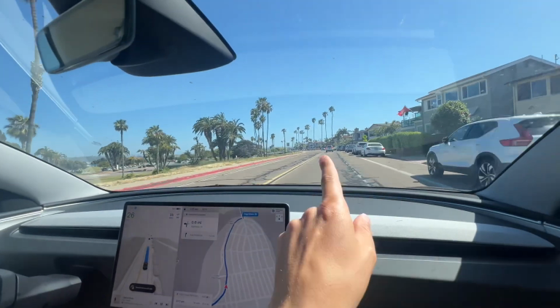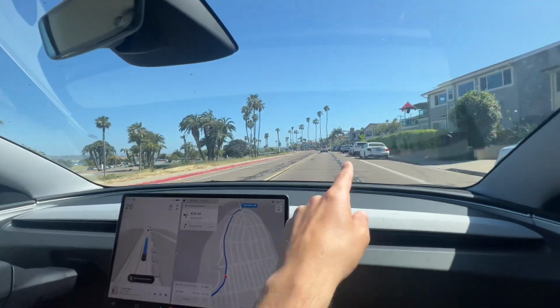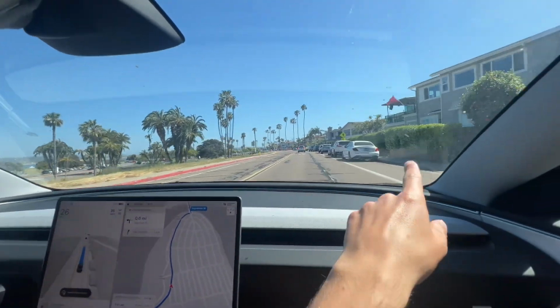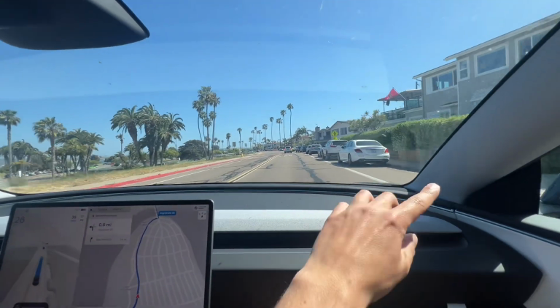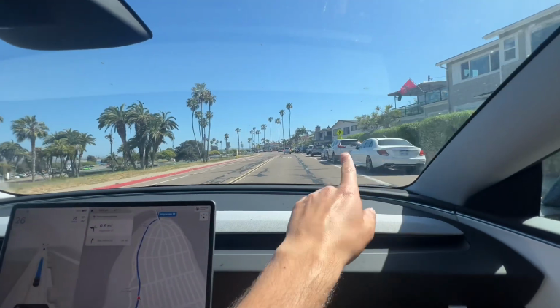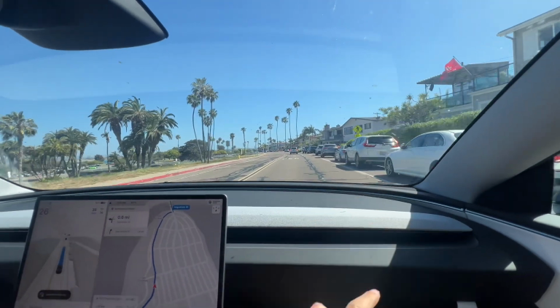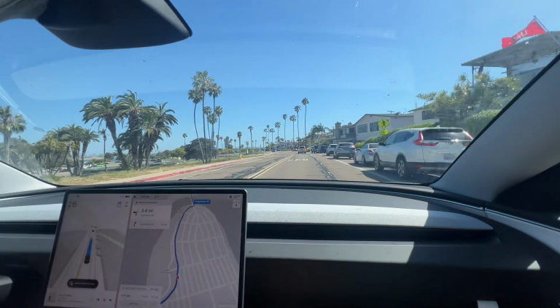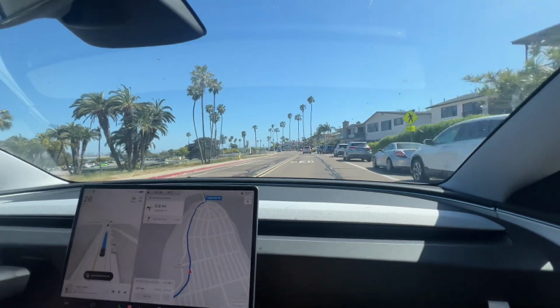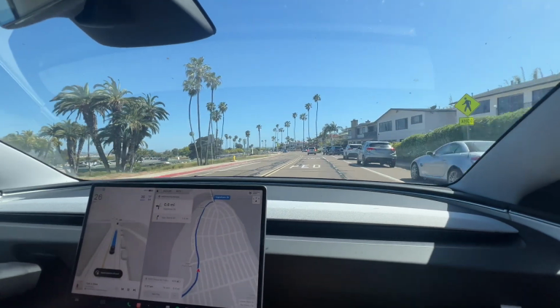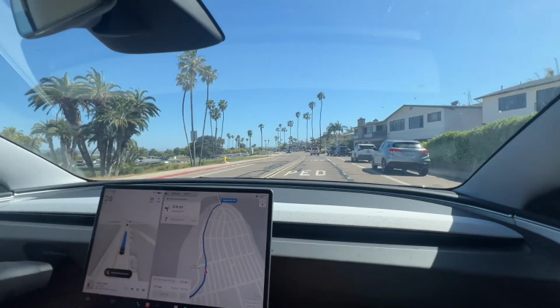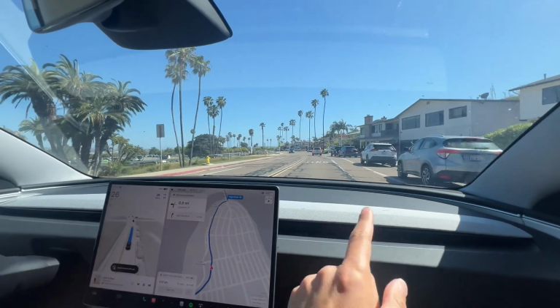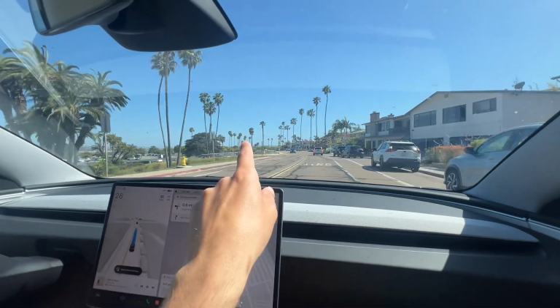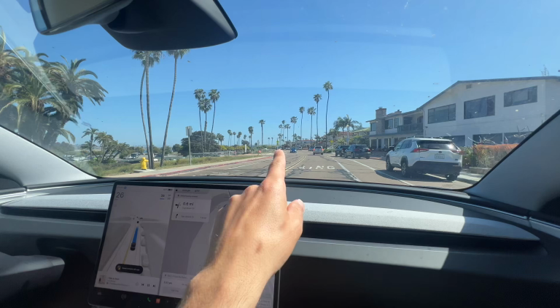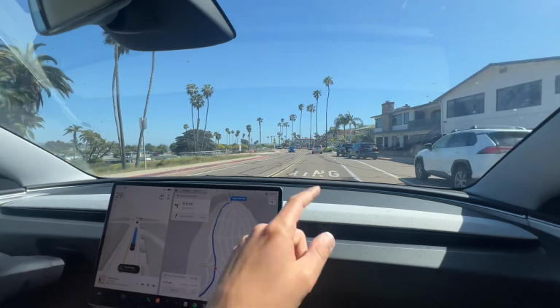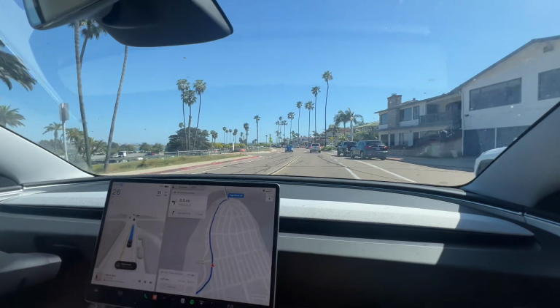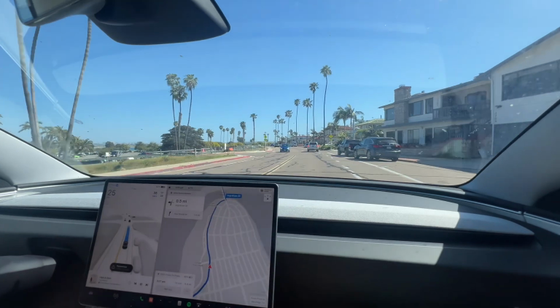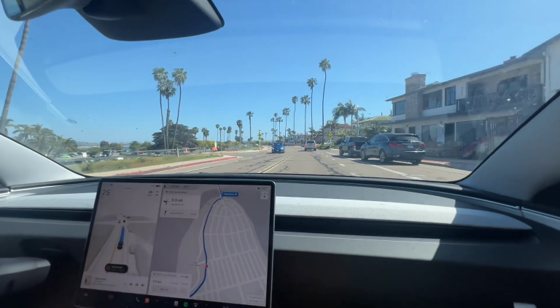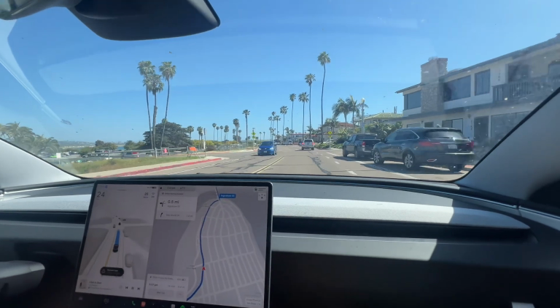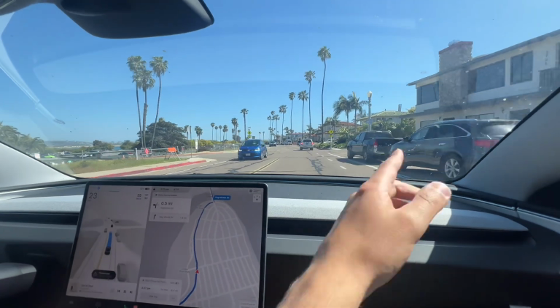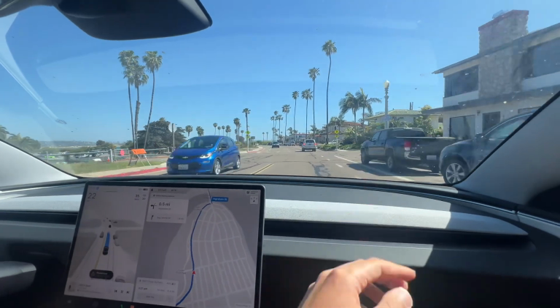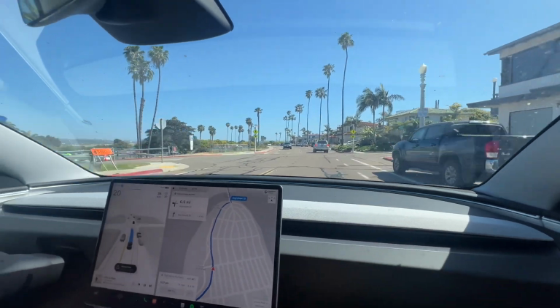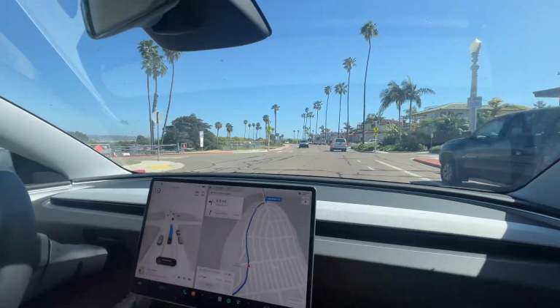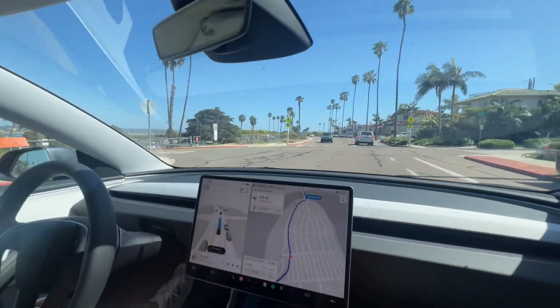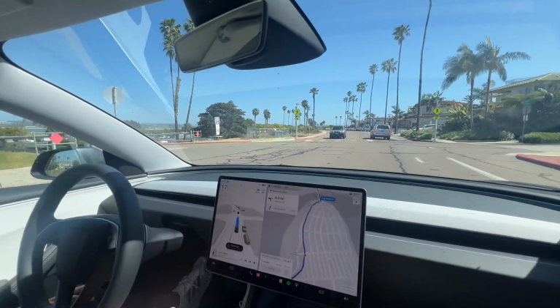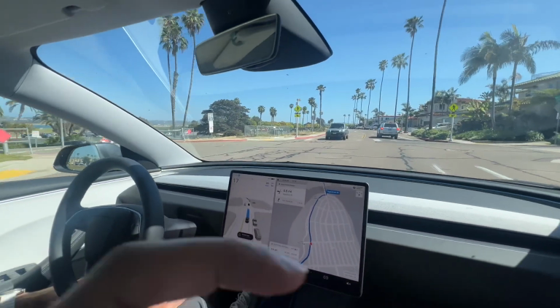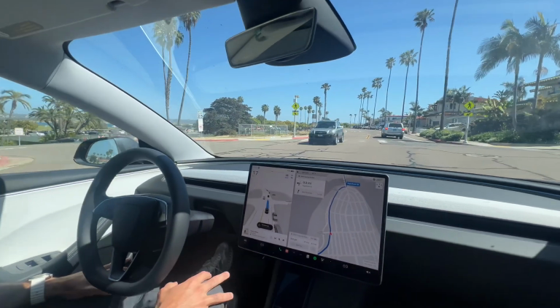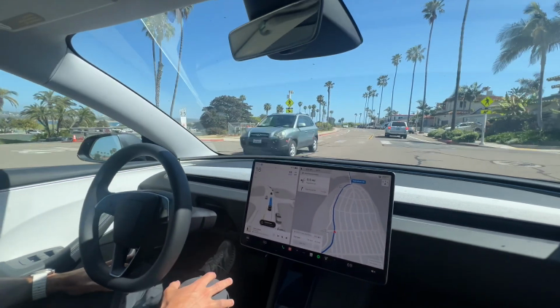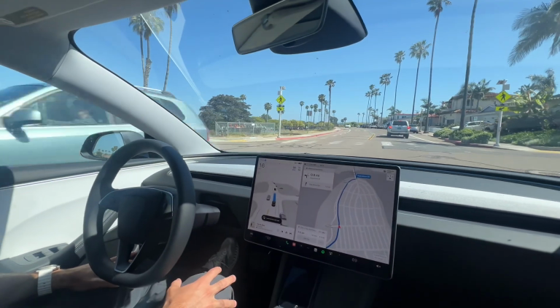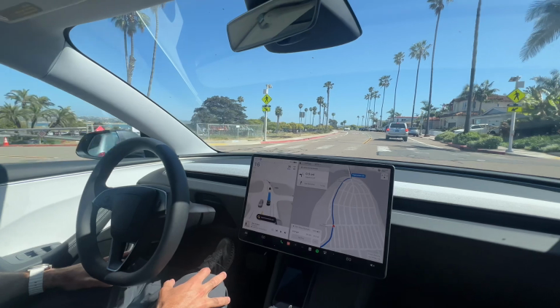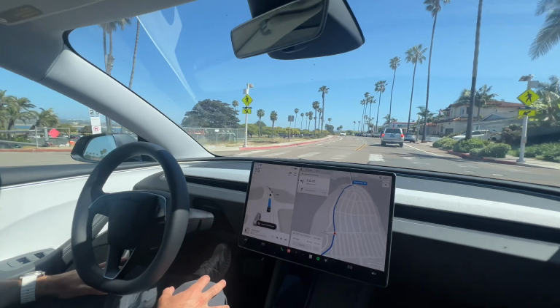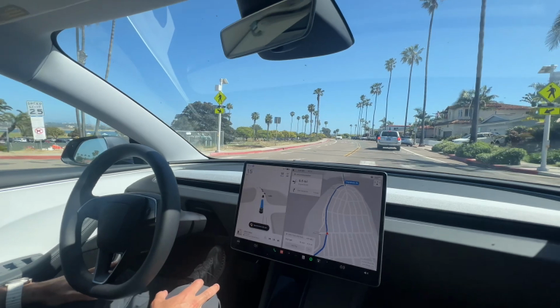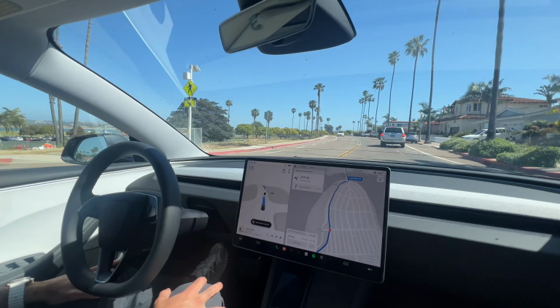We have a lot of cars parallel parked here, different crossing intersections, full stops, and cars pulling out of driveways. So let's just see how this handles the neighborhood a little bit.